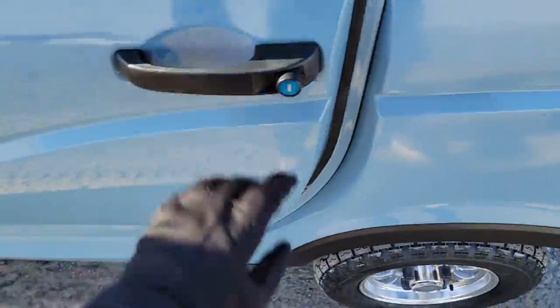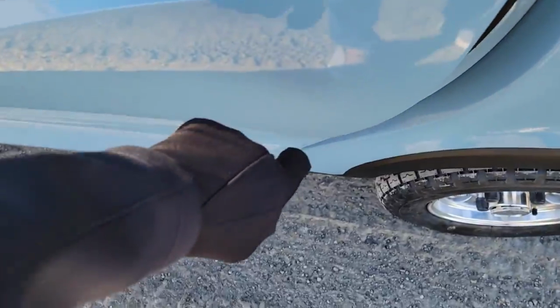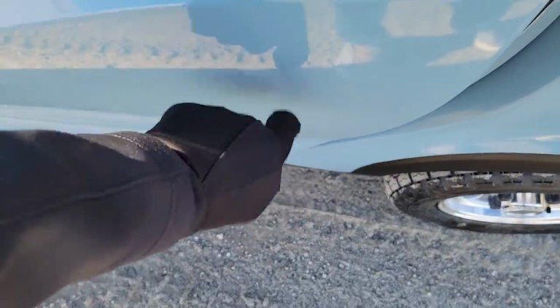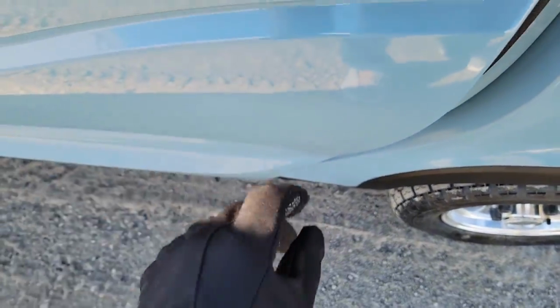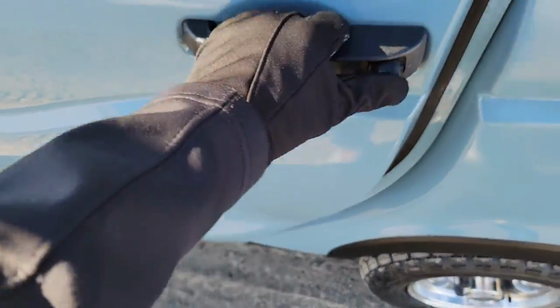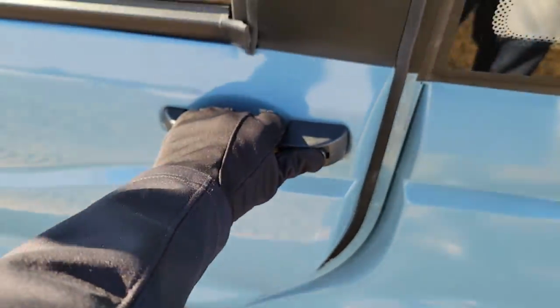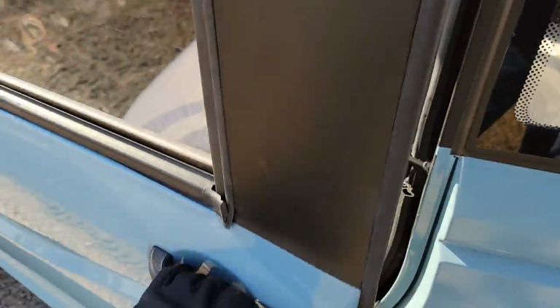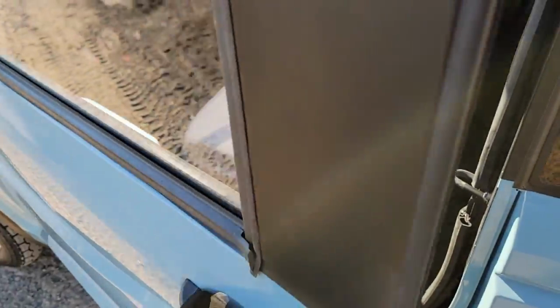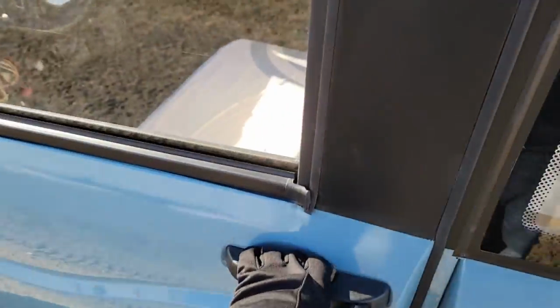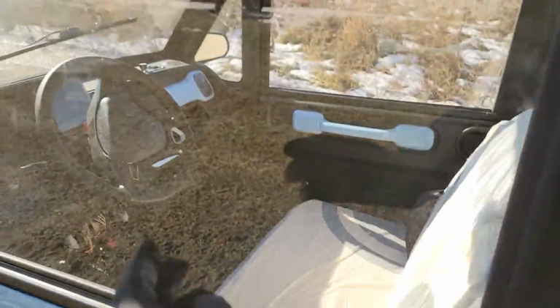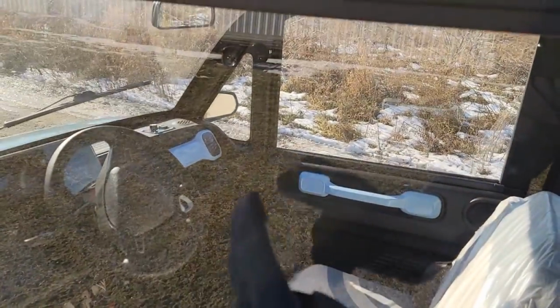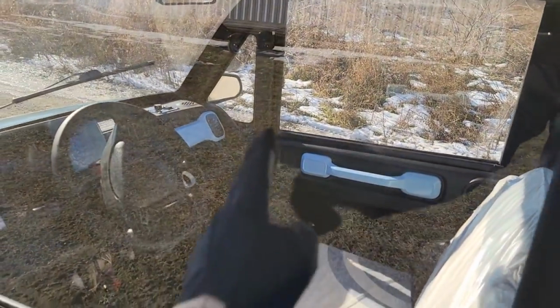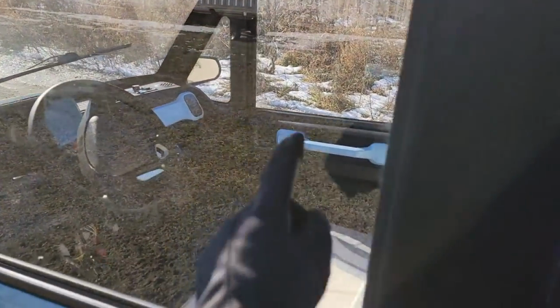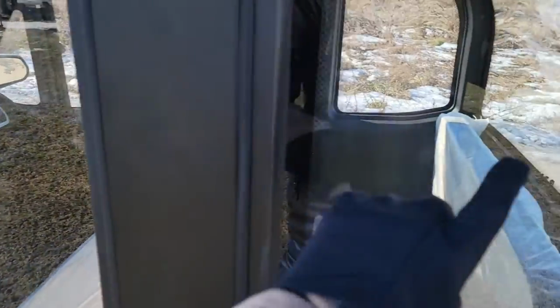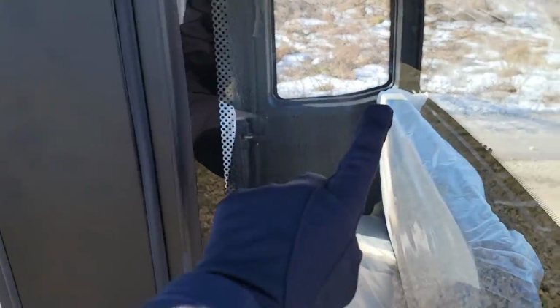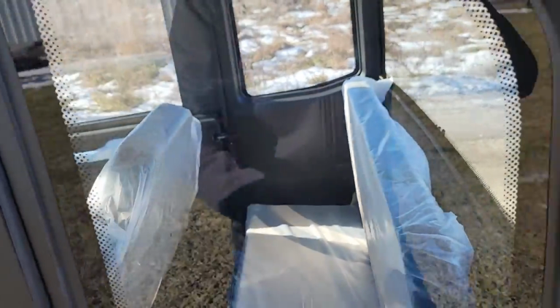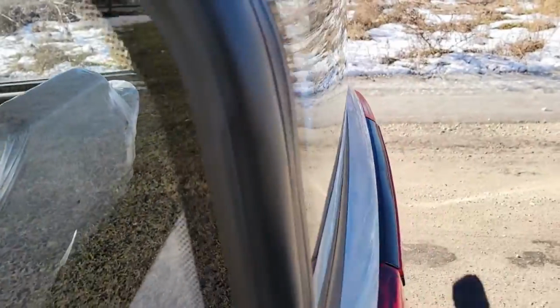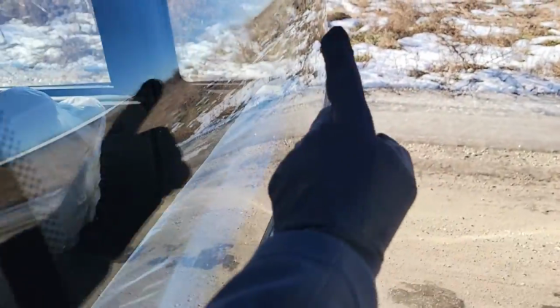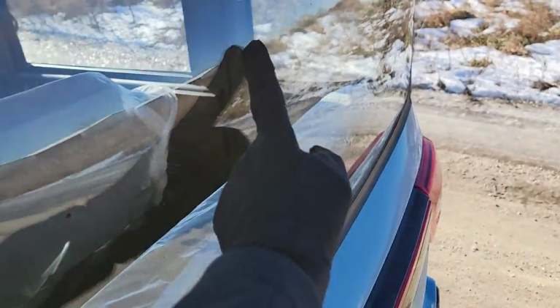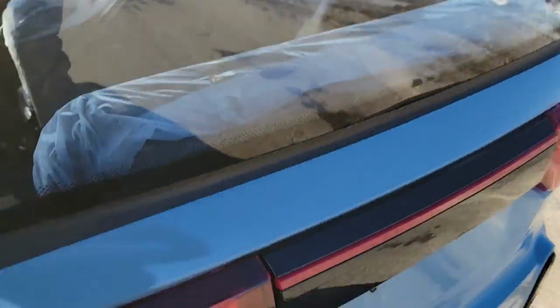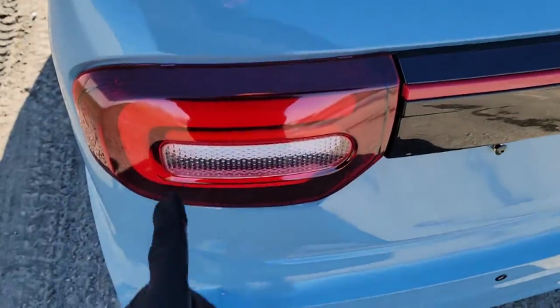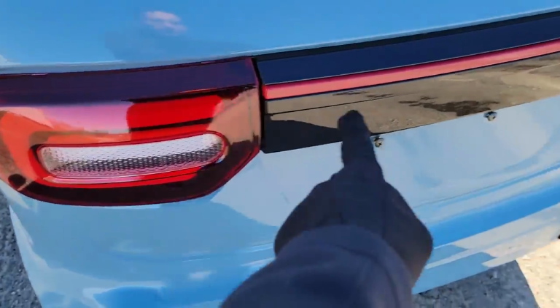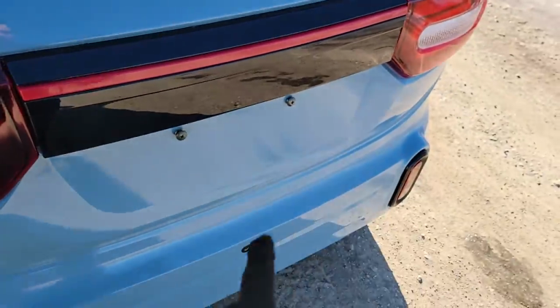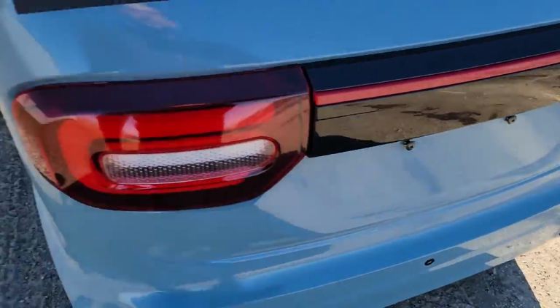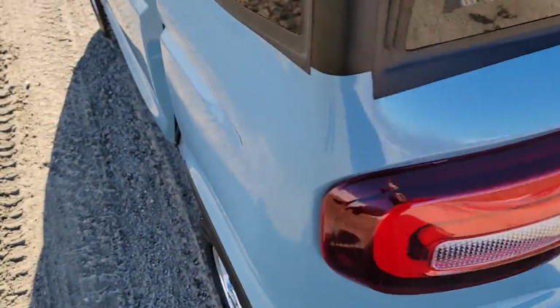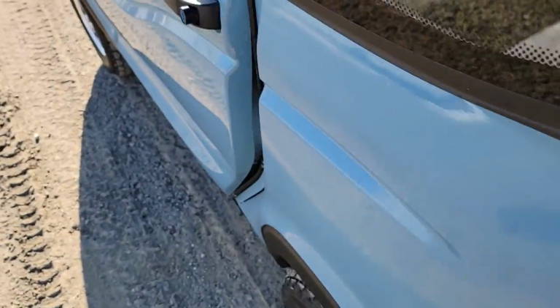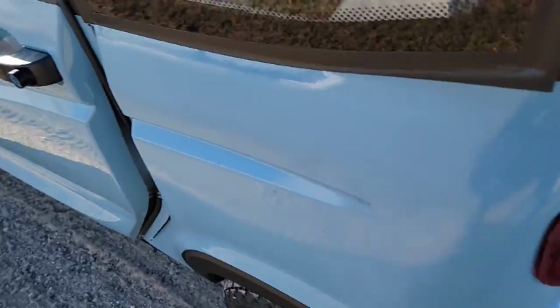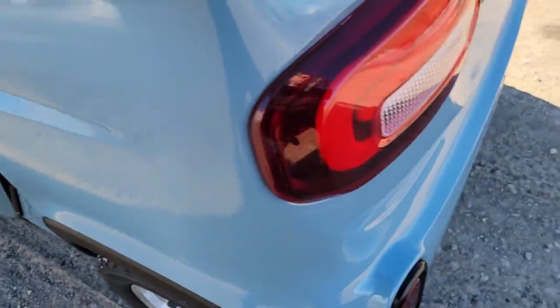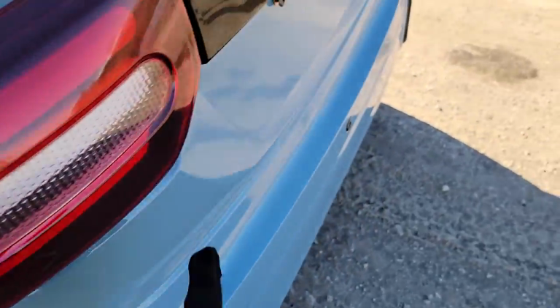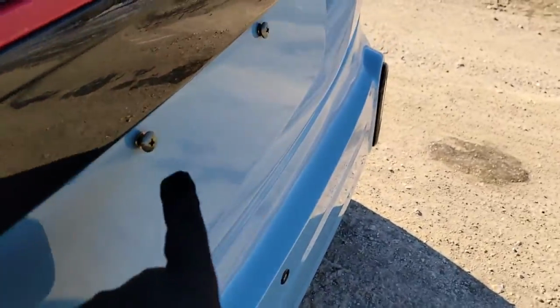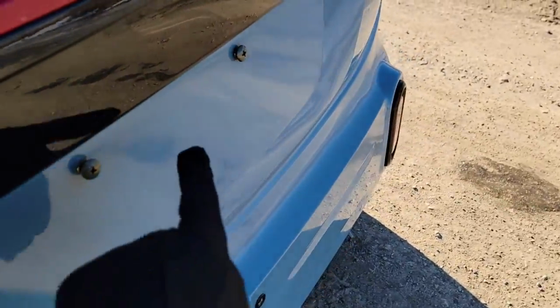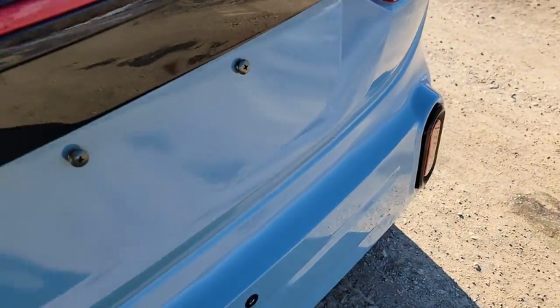It's got nice real metal doors. You've got glass in the front, the back, and the sides. It also has turn signals, and you can put your license plate right here as well.